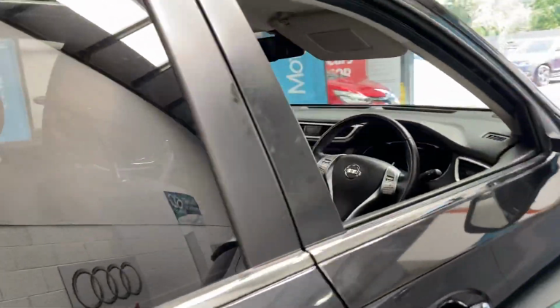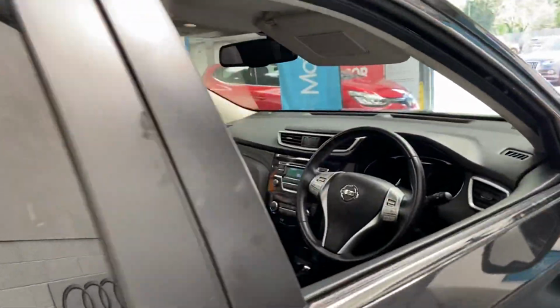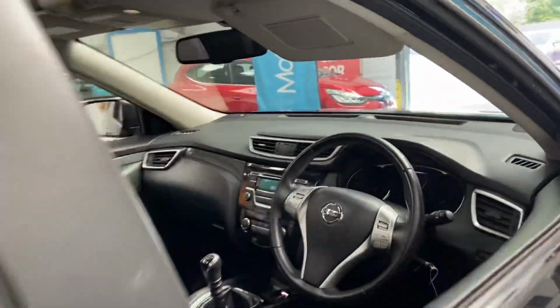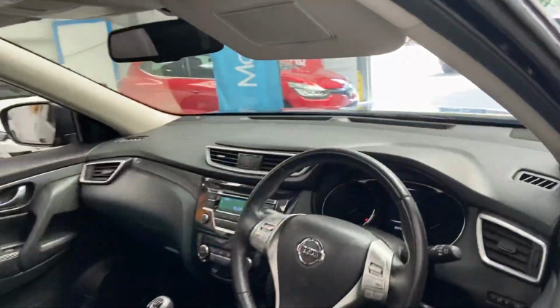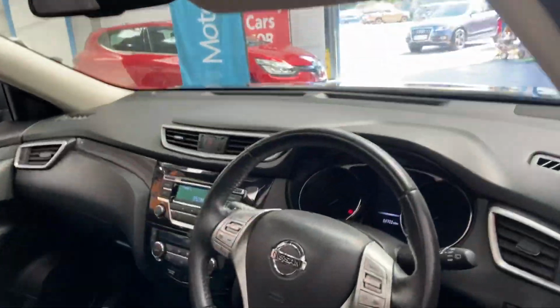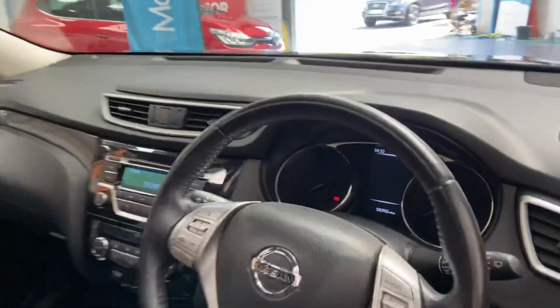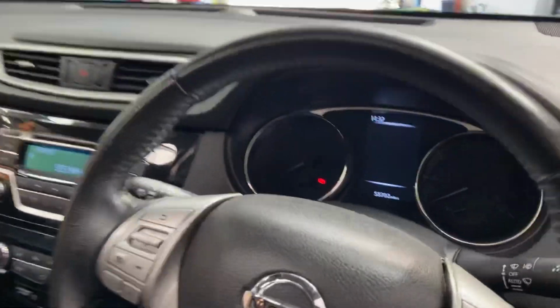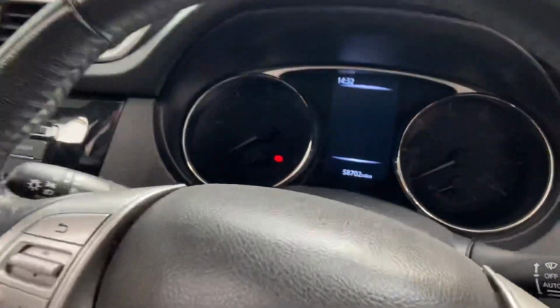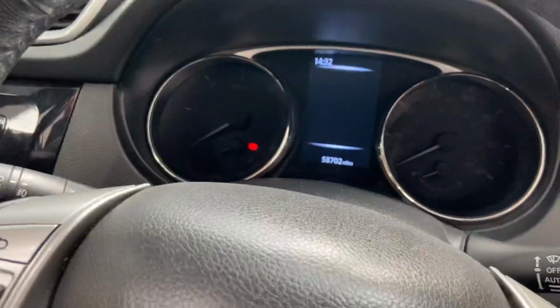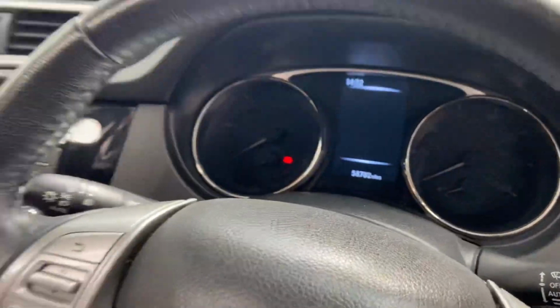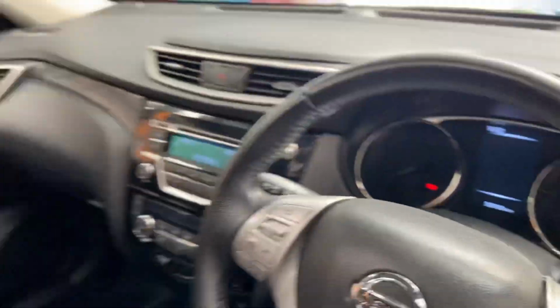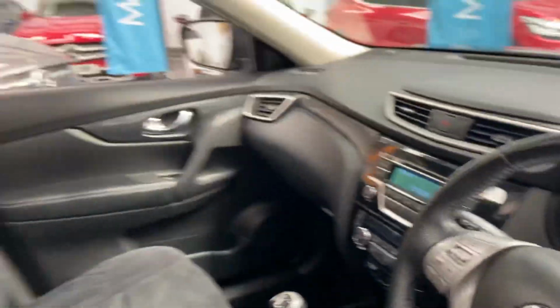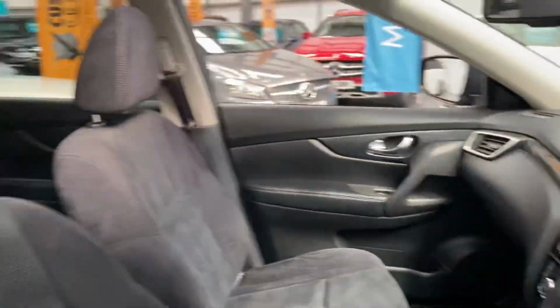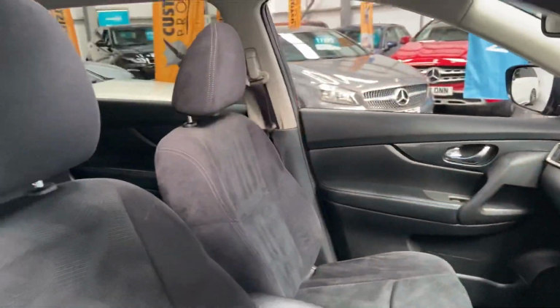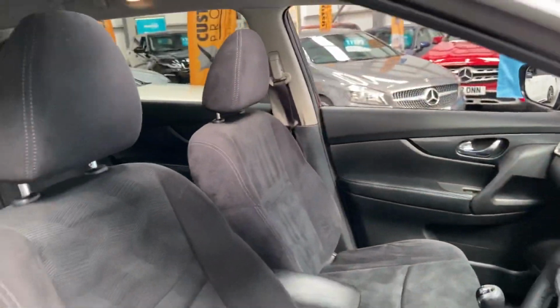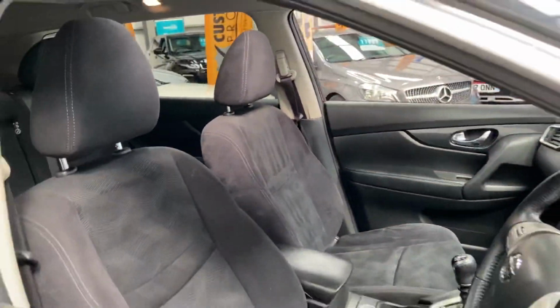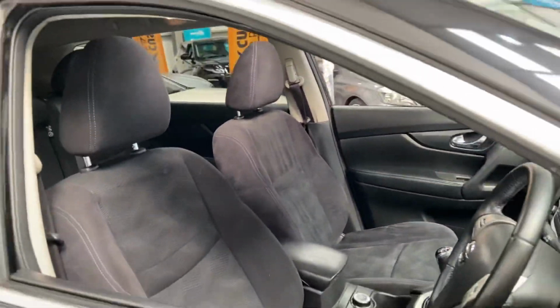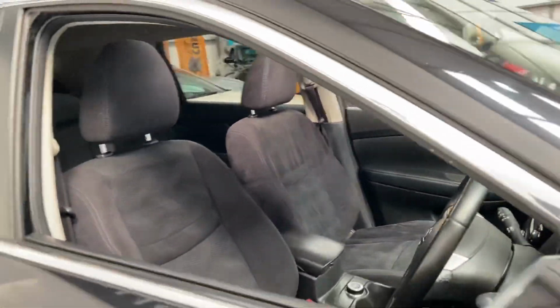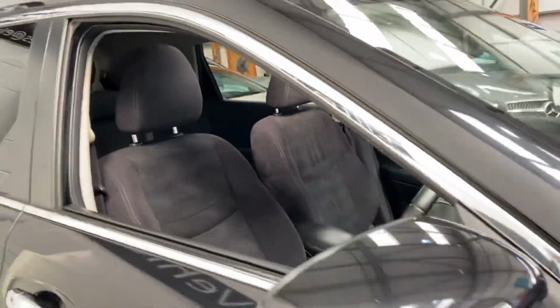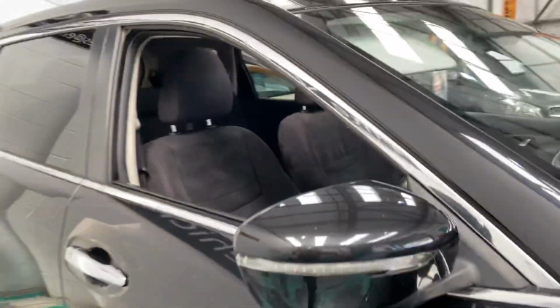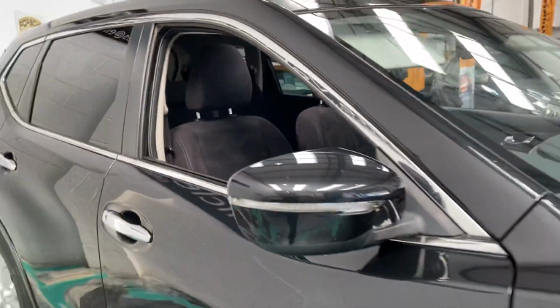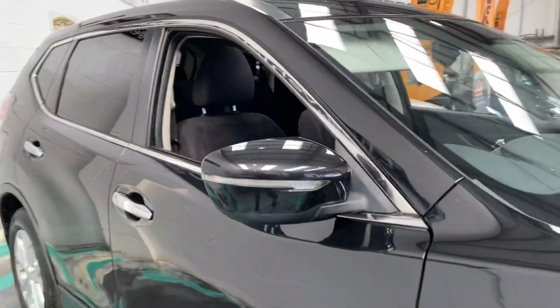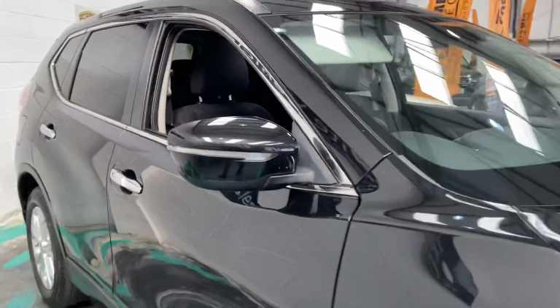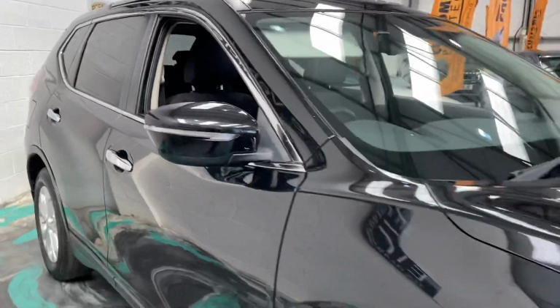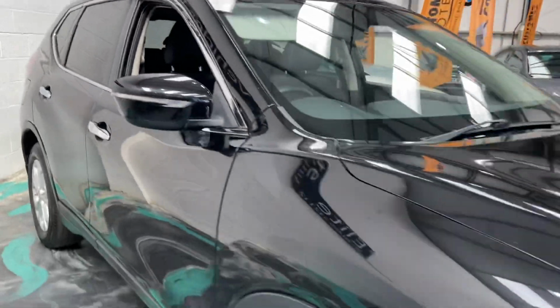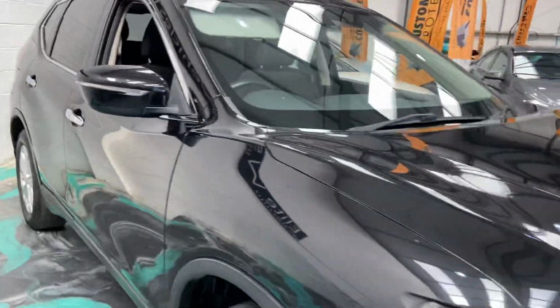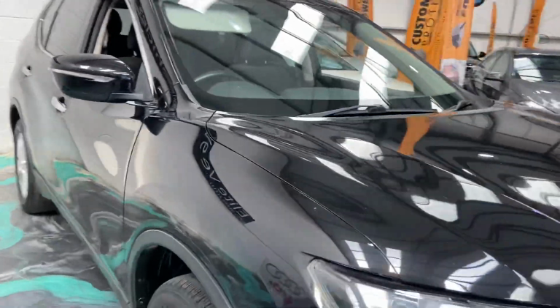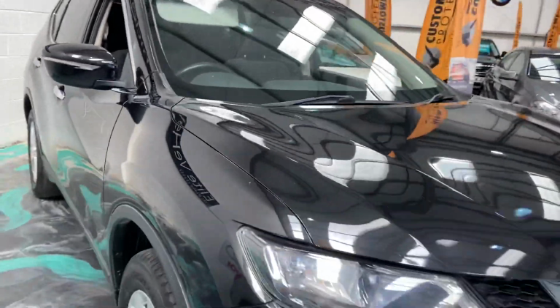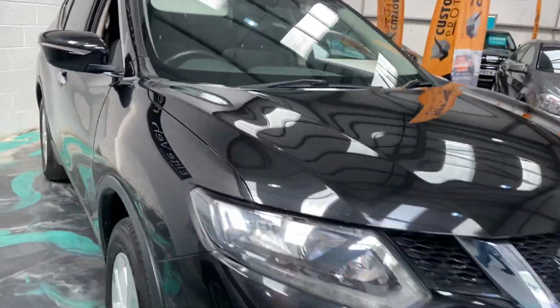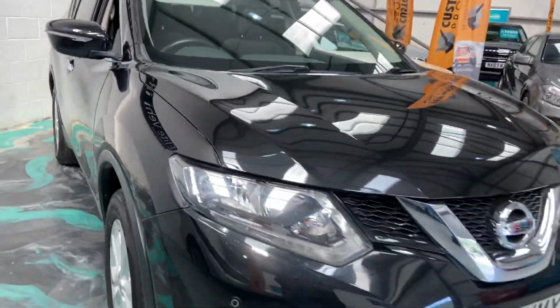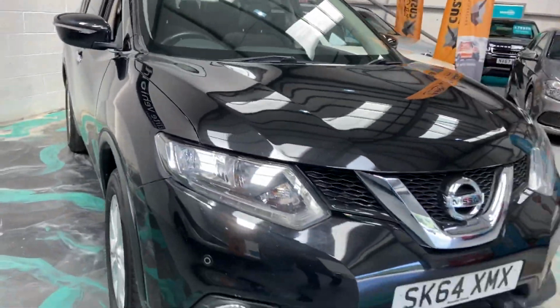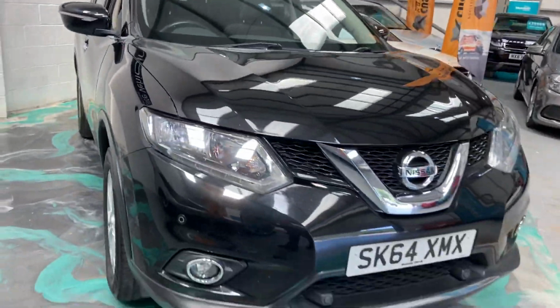The vehicle's done 58,000 miles. If you are looking to finance this vehicle, you can go out at 6.9% APR, which makes this car really affordable.